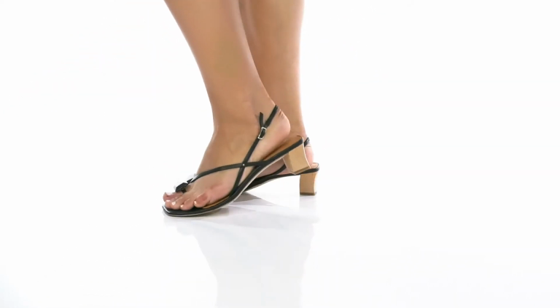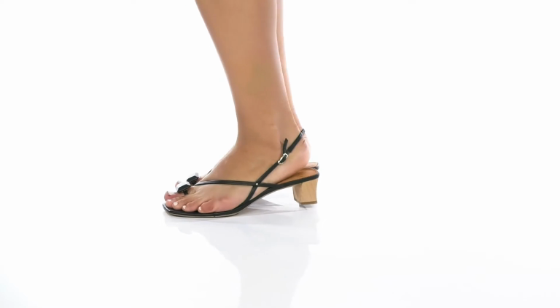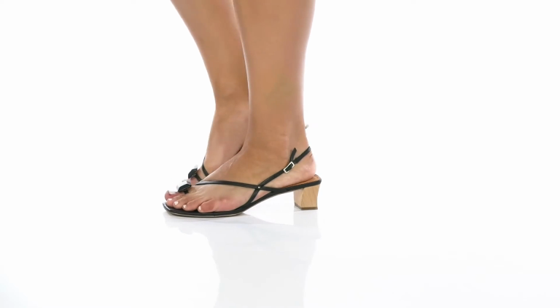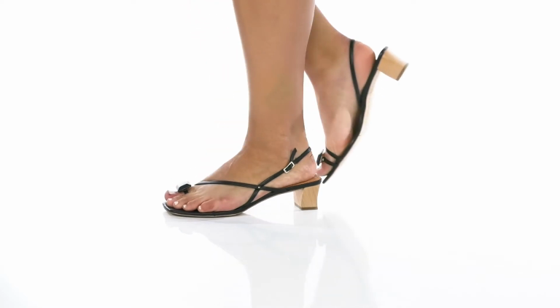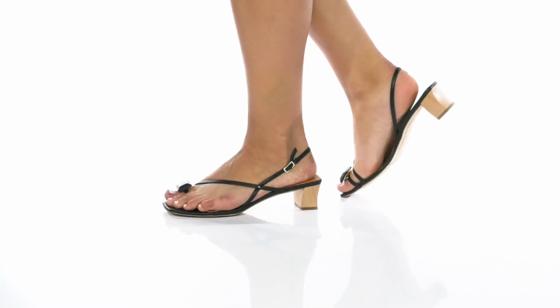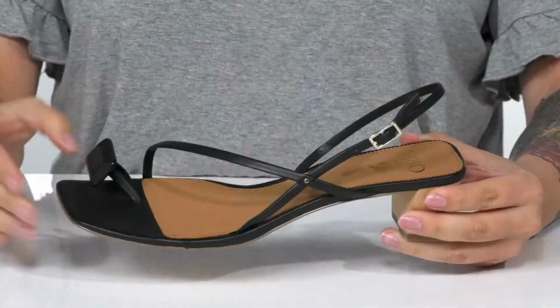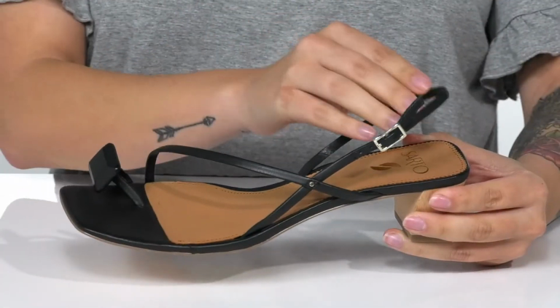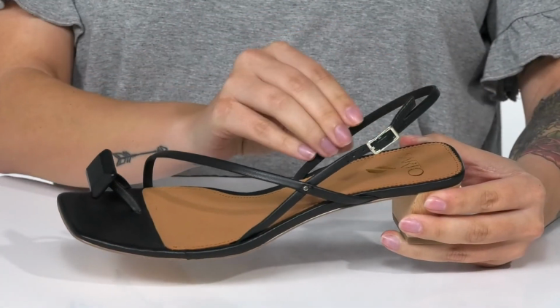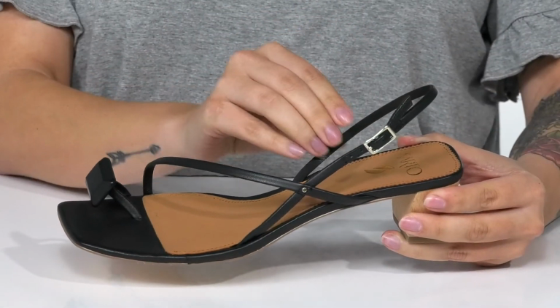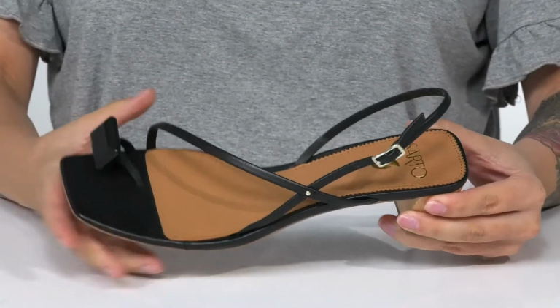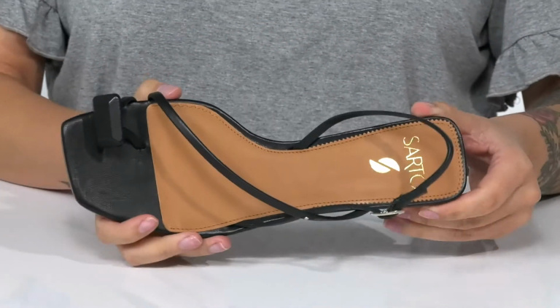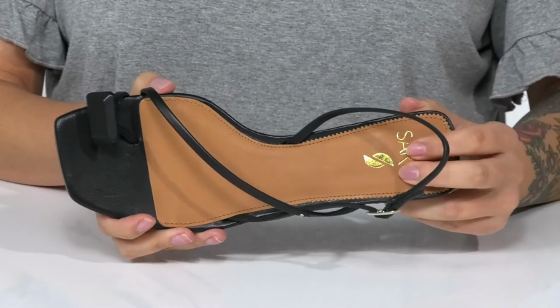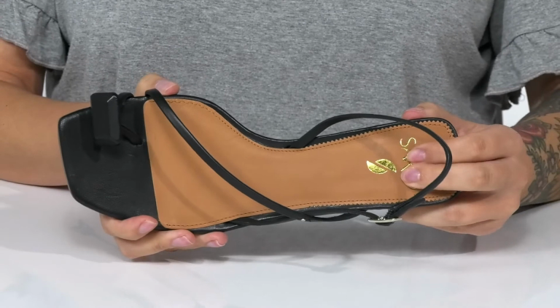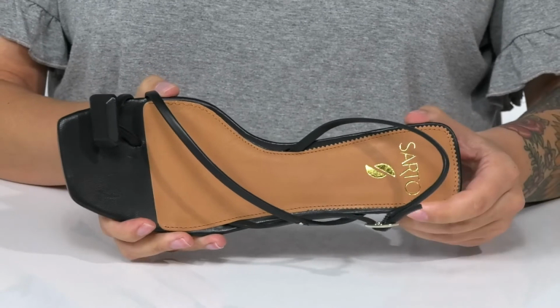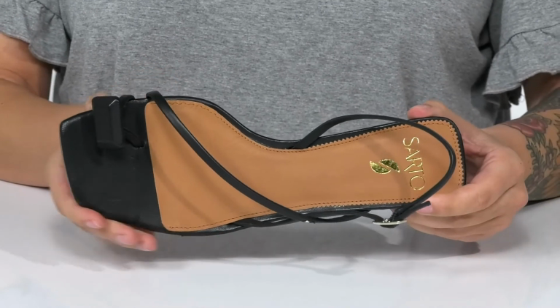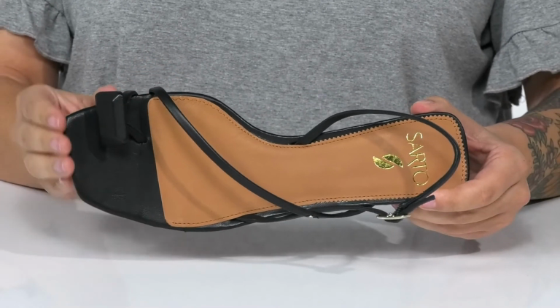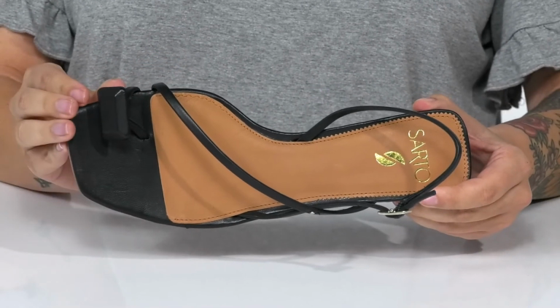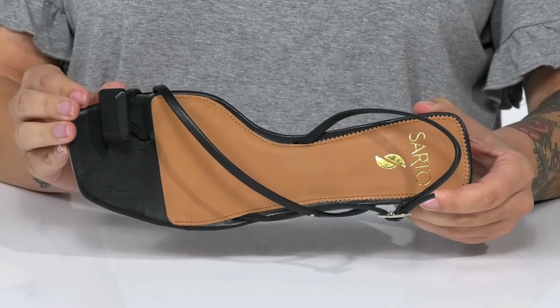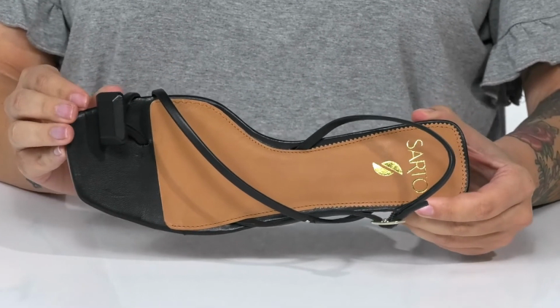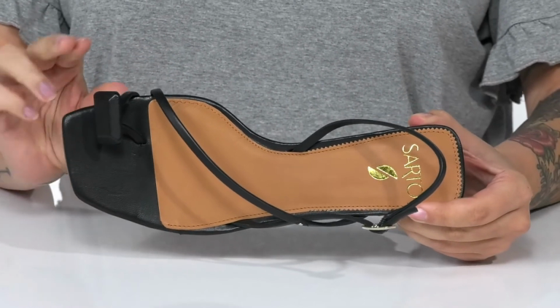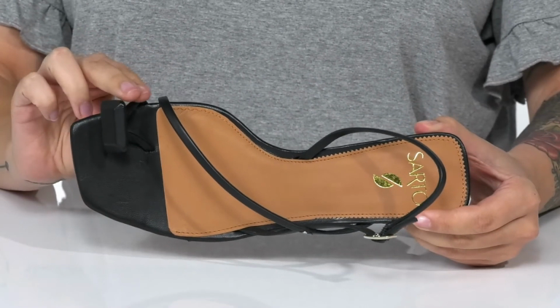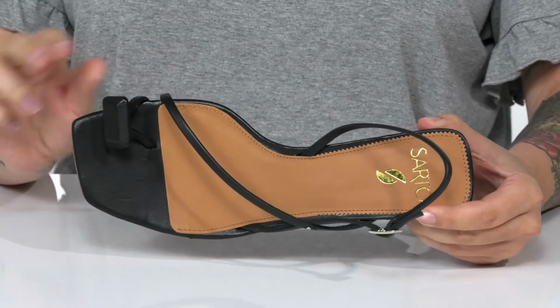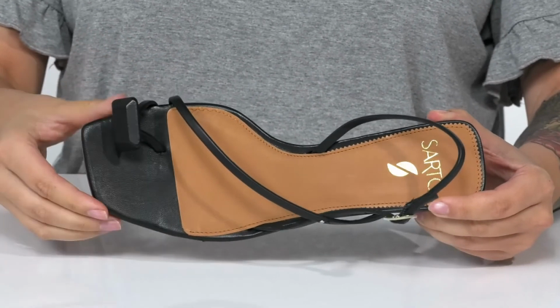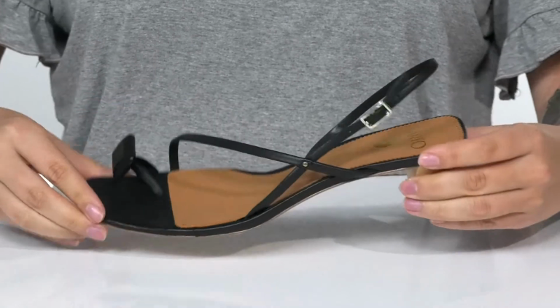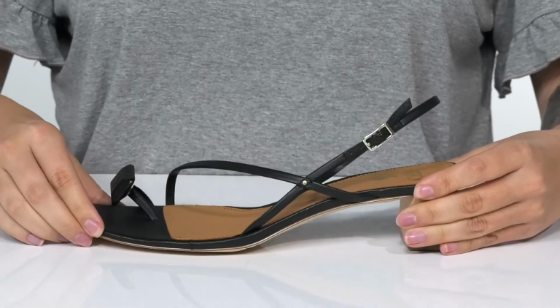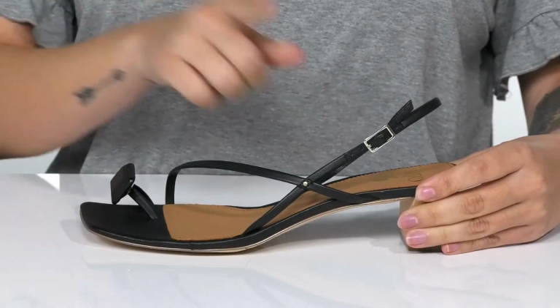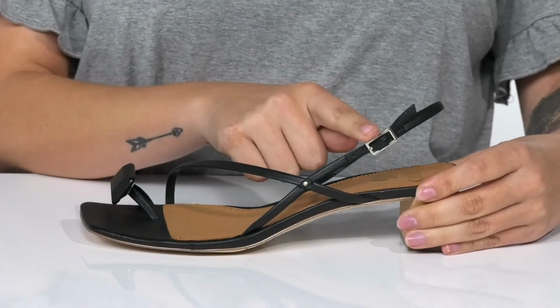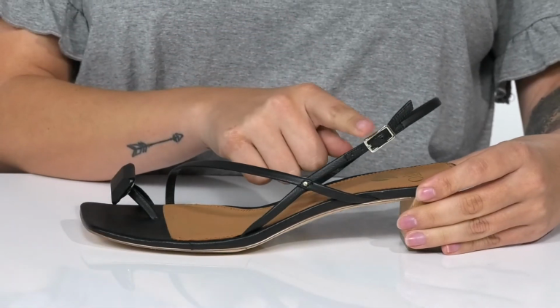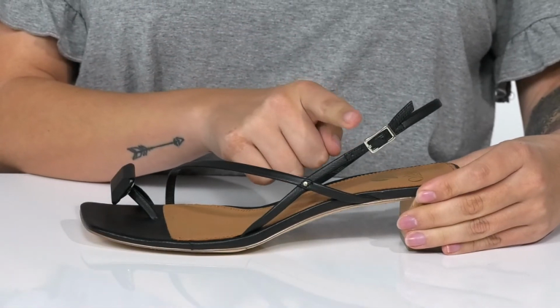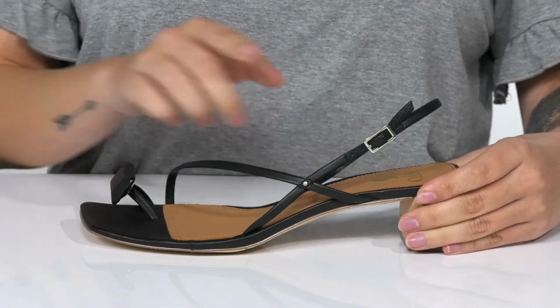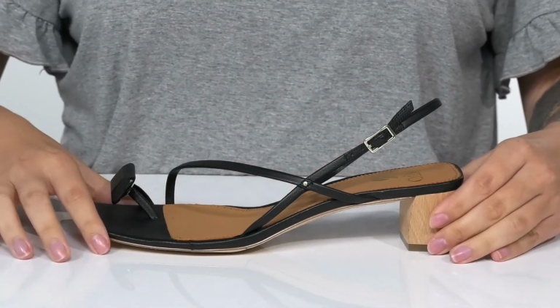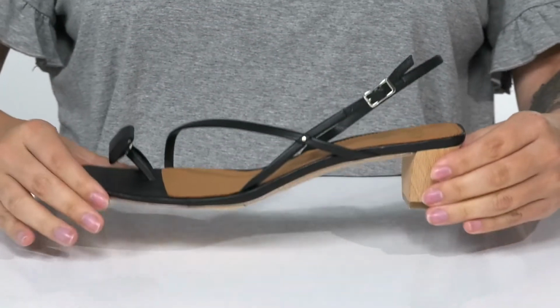These heels have a leather upper, there is a smooth leather inner lining, and the footbed has padding for comfort. These are a square toe silhouette and feature a trendy toe ring. On the side, there is an adjustable buckle closure, allowing you to get a customized fit.